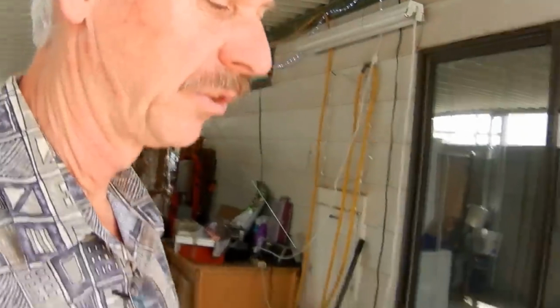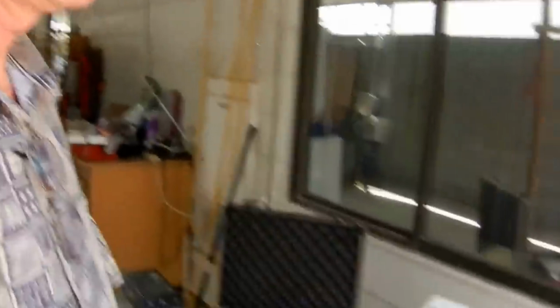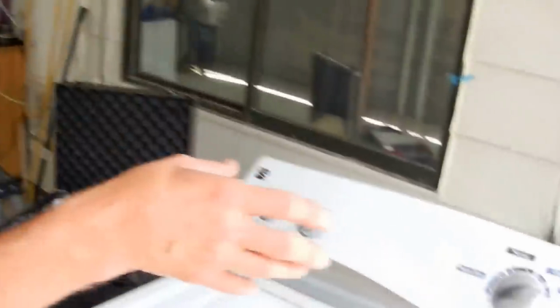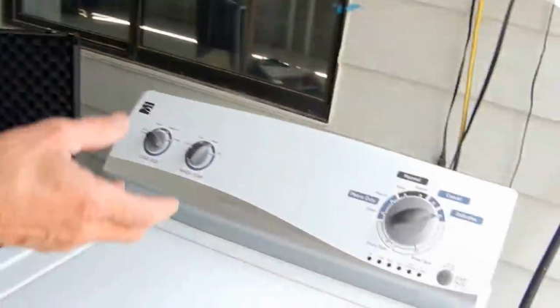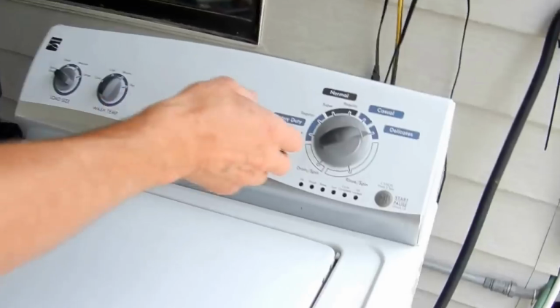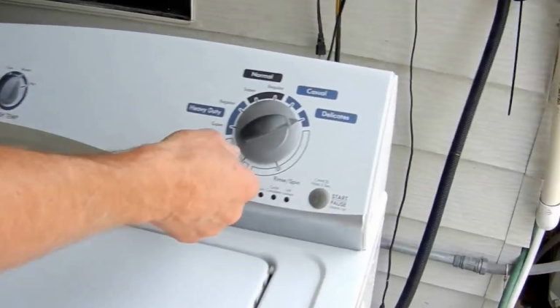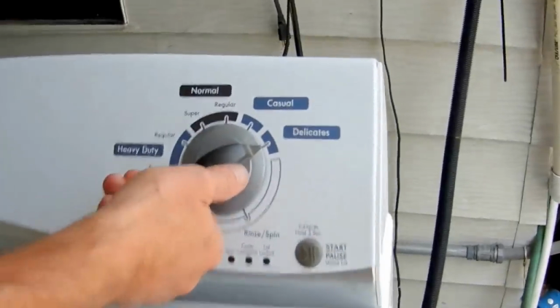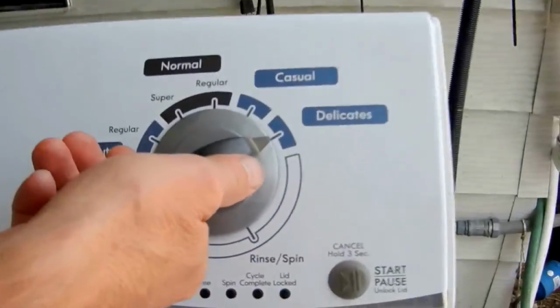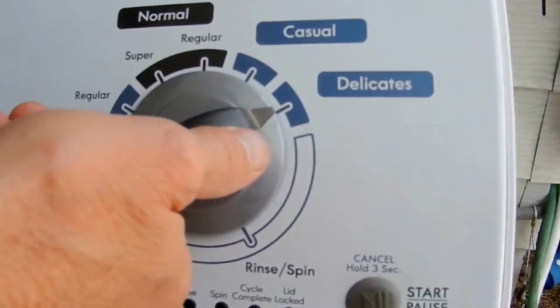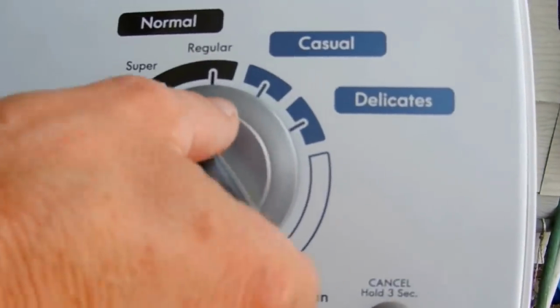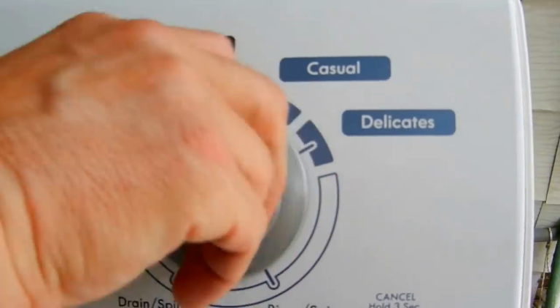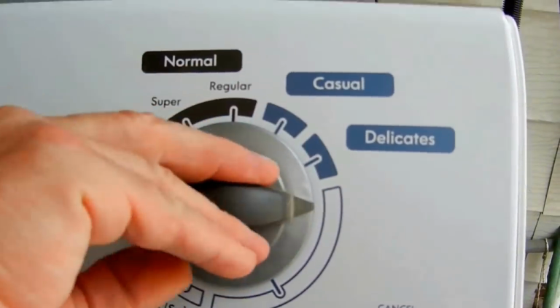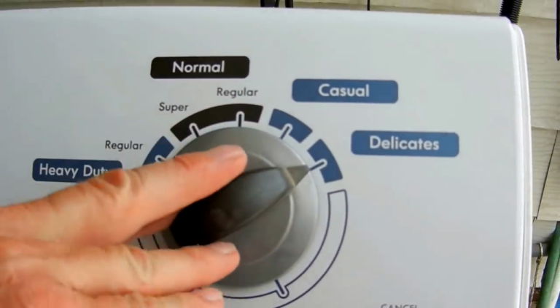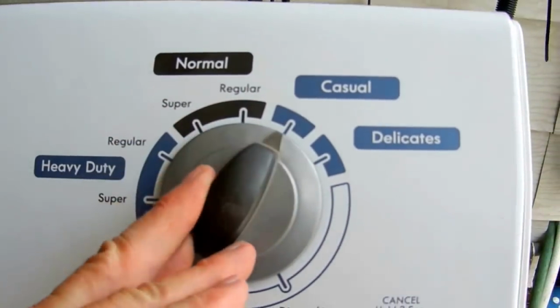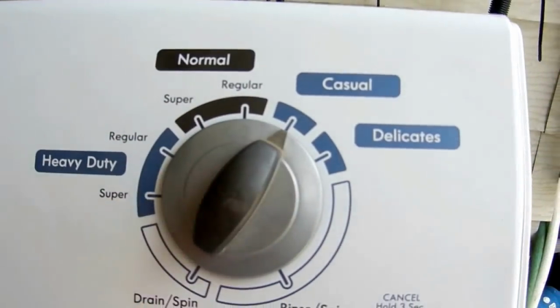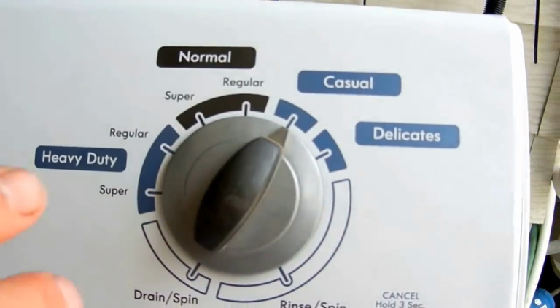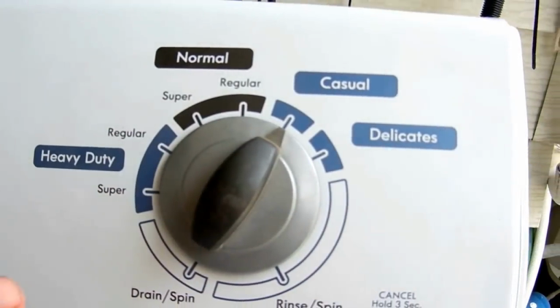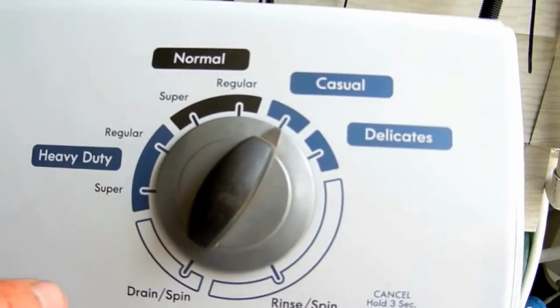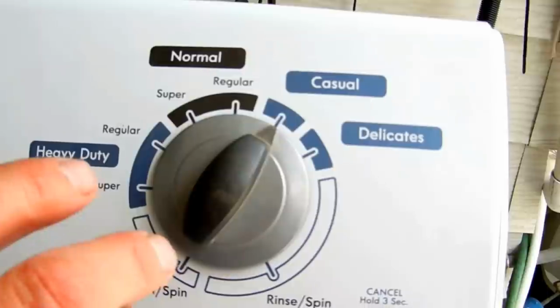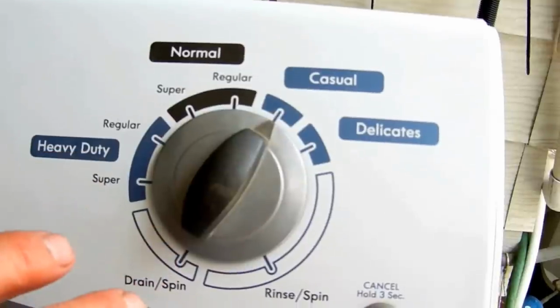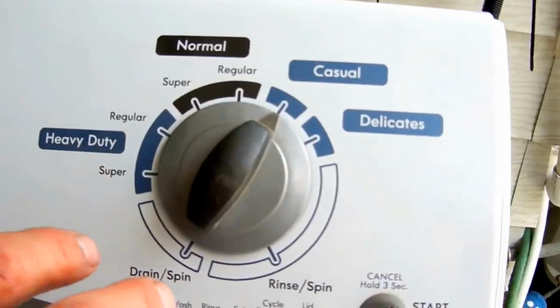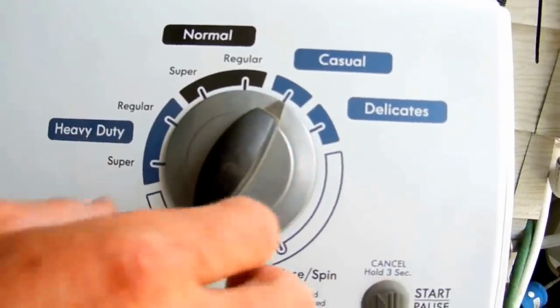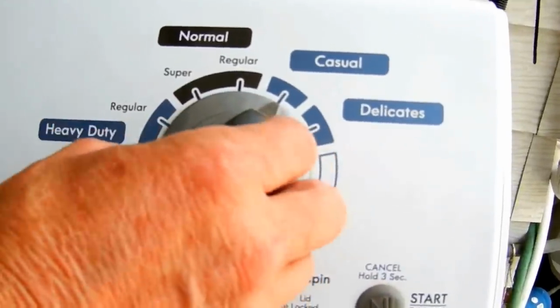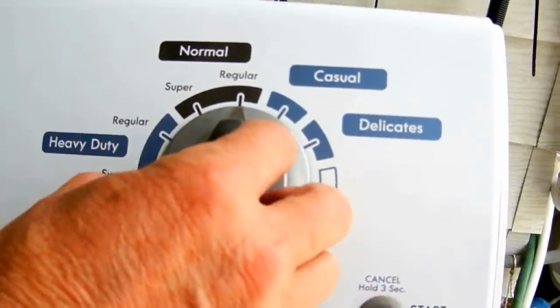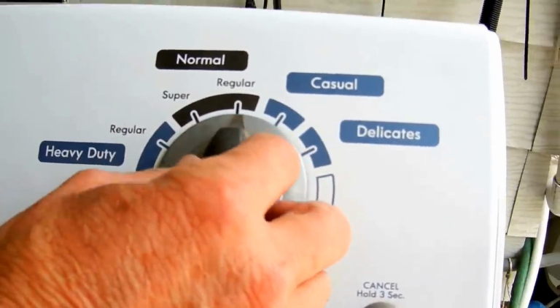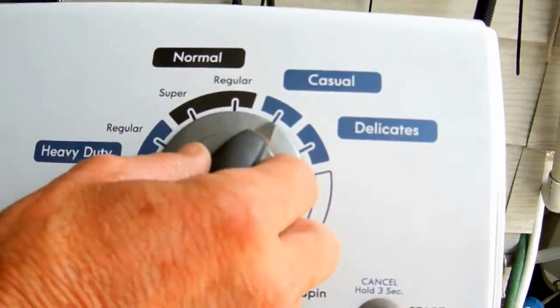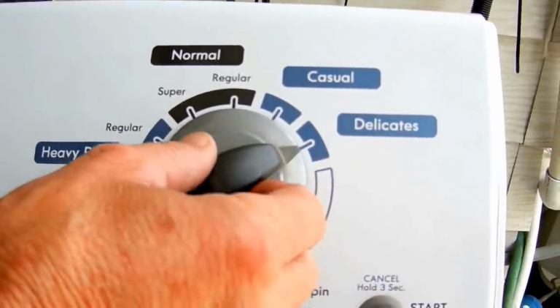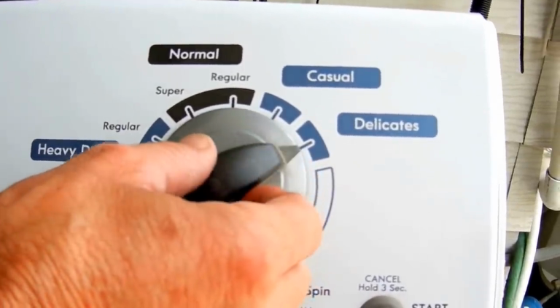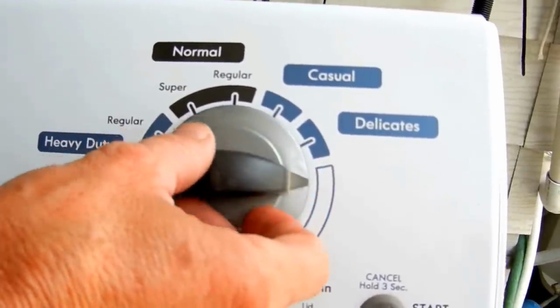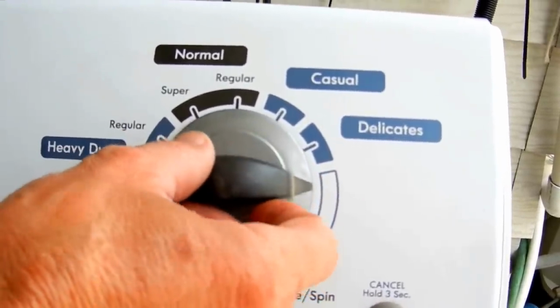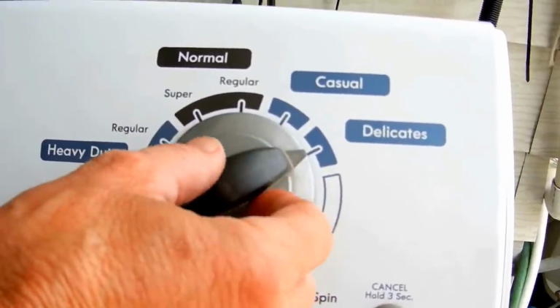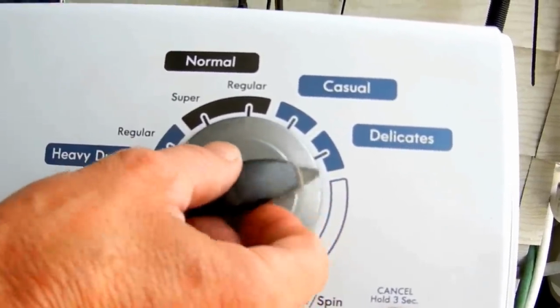First of all, we're going to turn this dial at least one full complete turn to the left. Now we do this little combination: left, right, right, right, left, right.